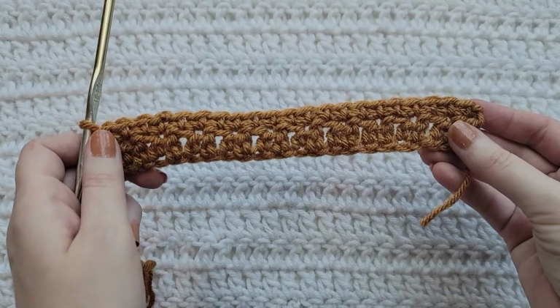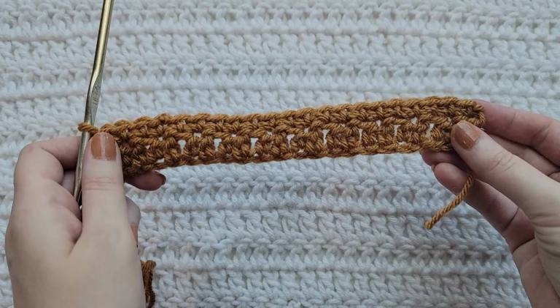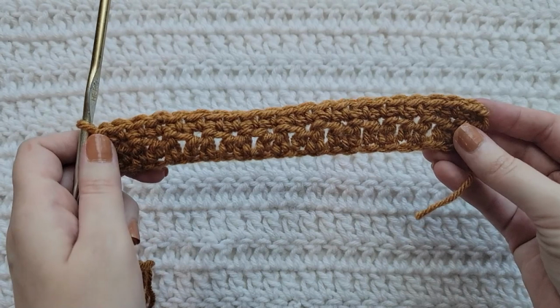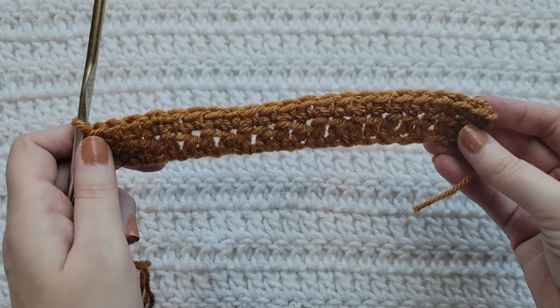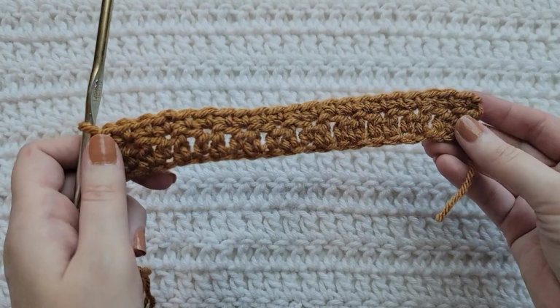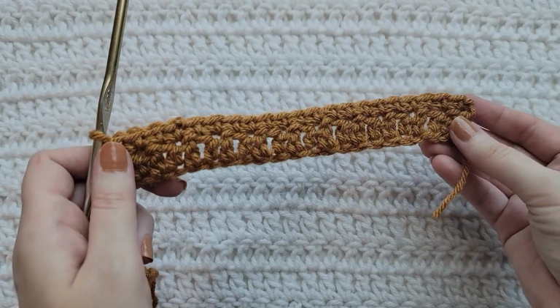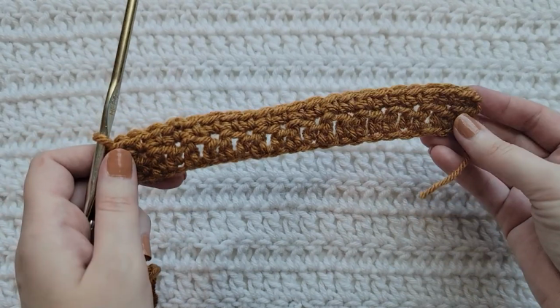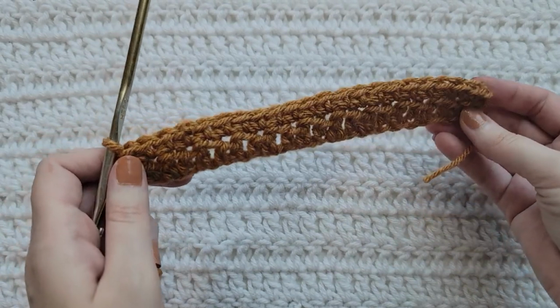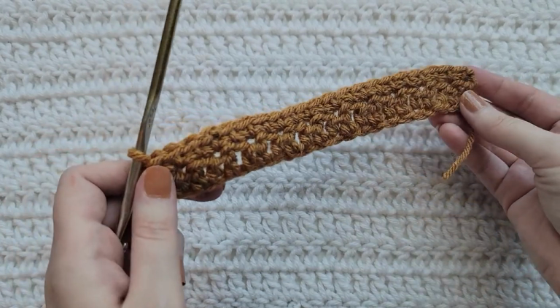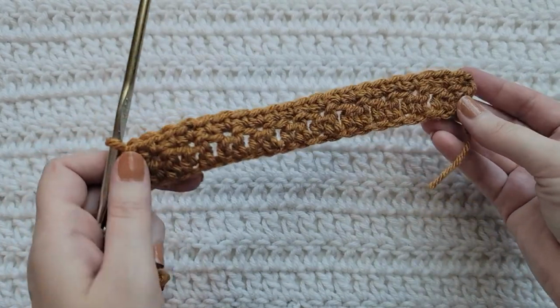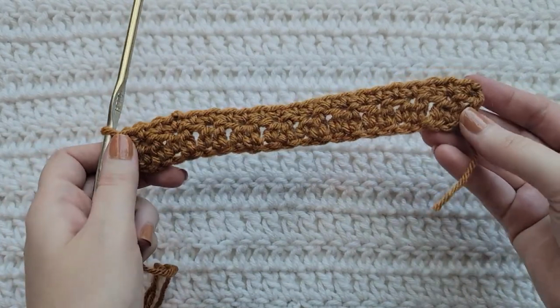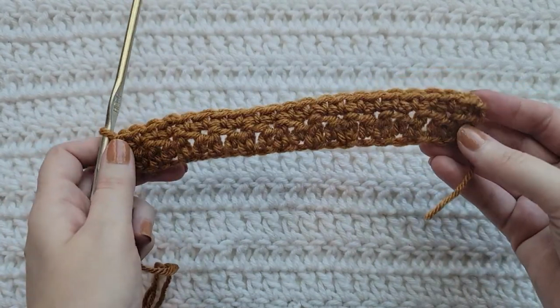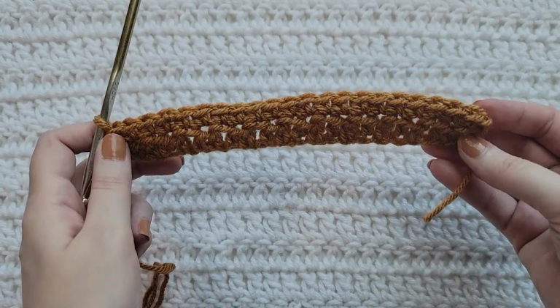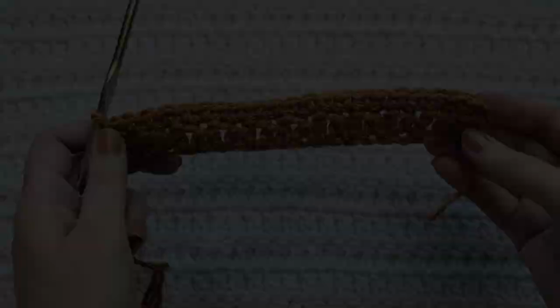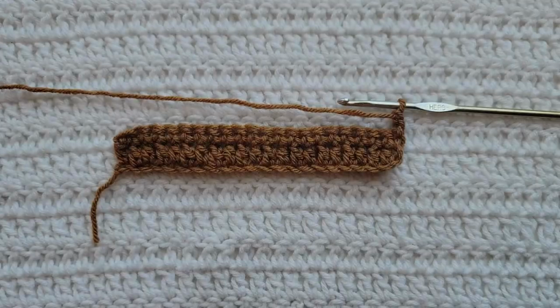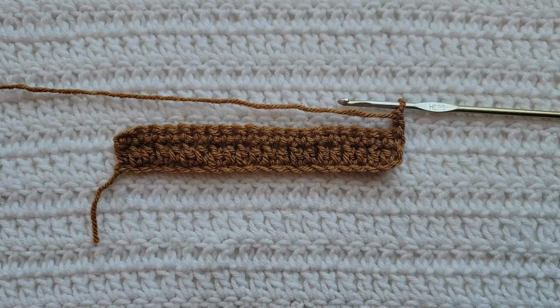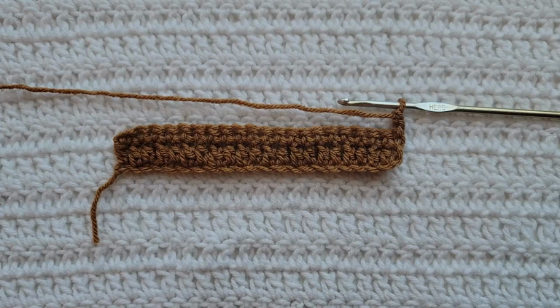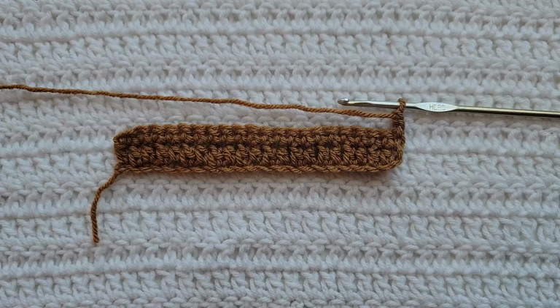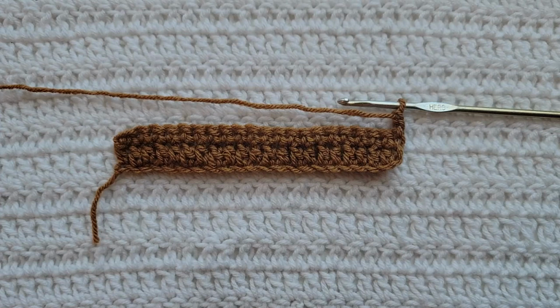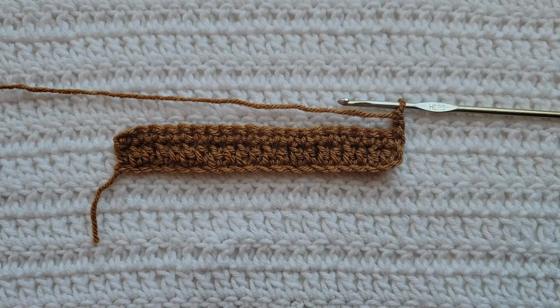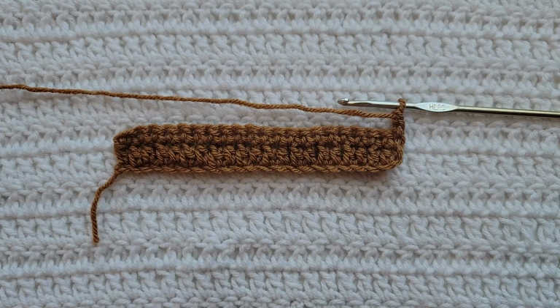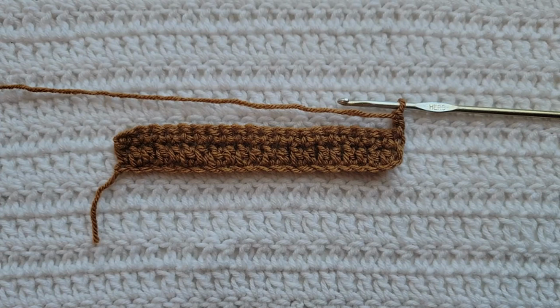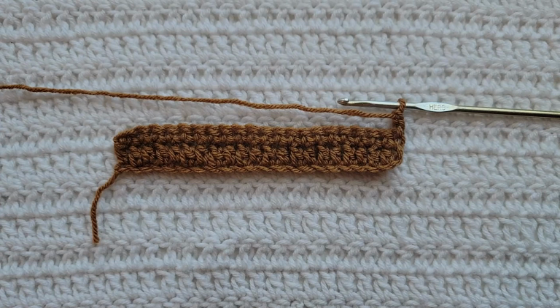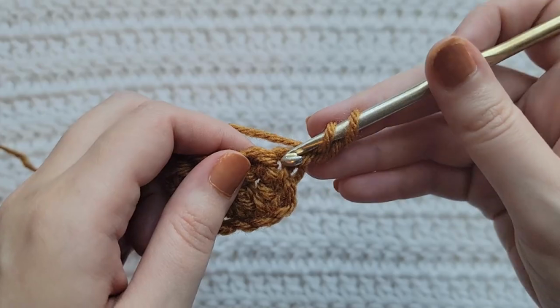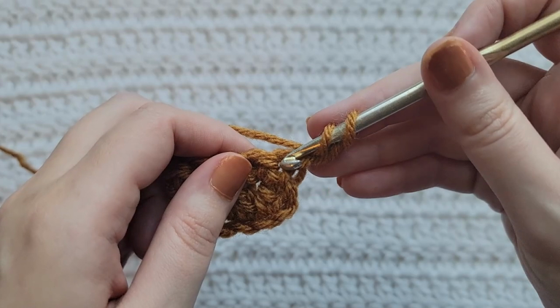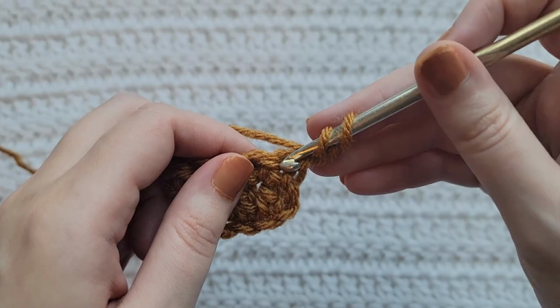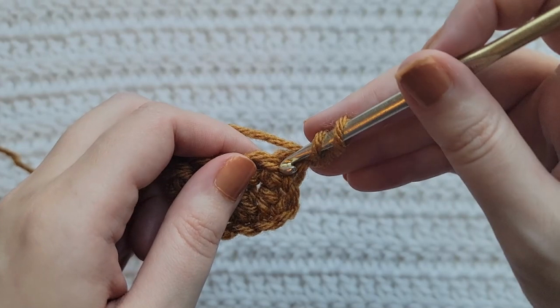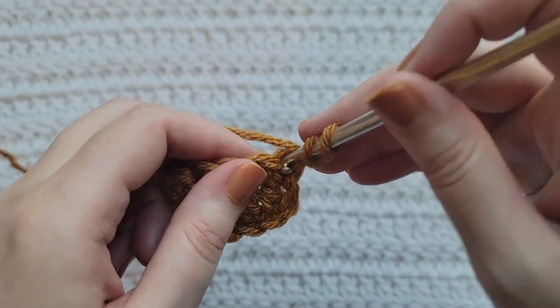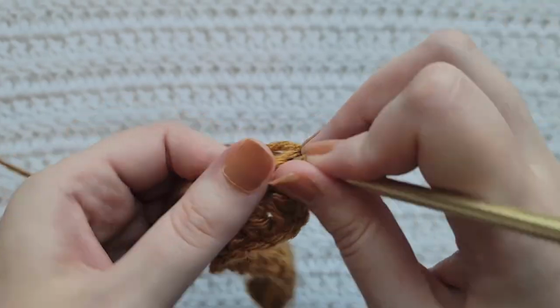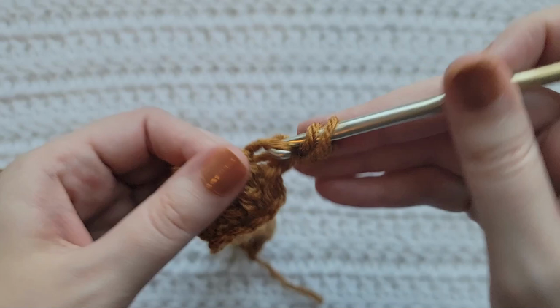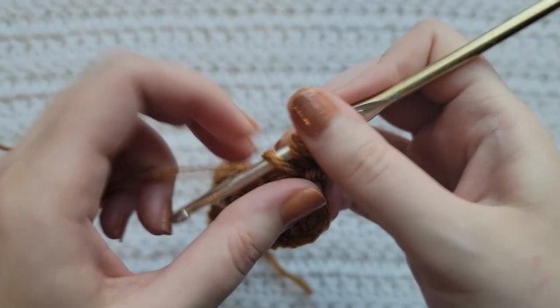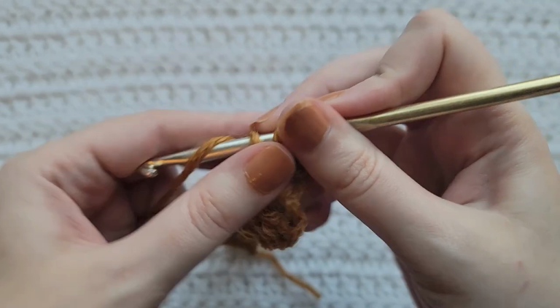And that's how row two is looking. To start row three, make two chains. Into the first stitch of your row, make one half double crochet.